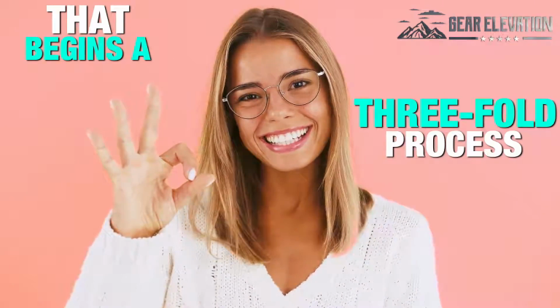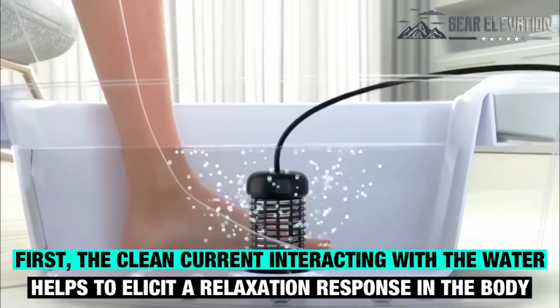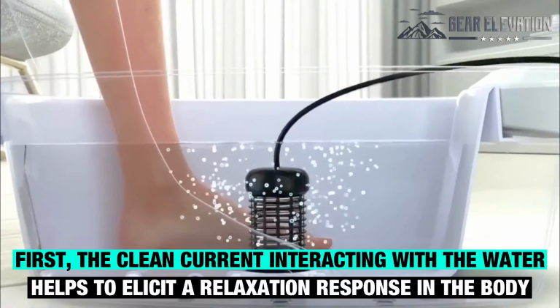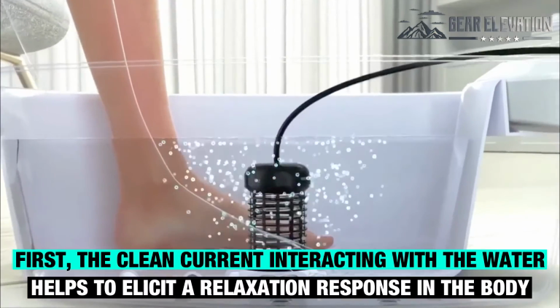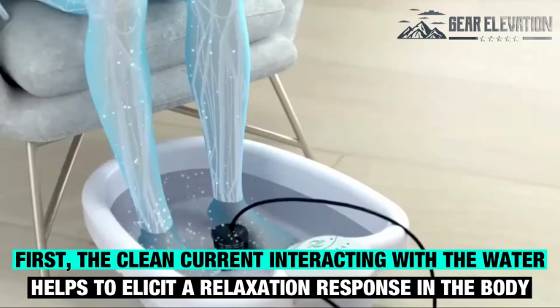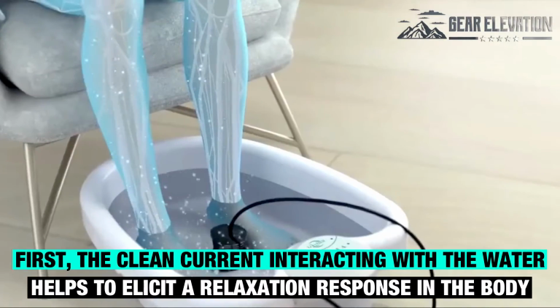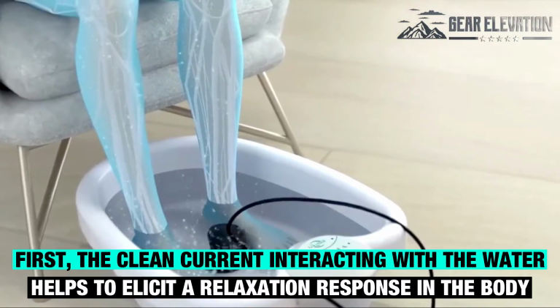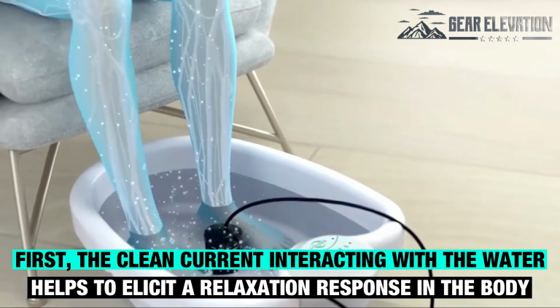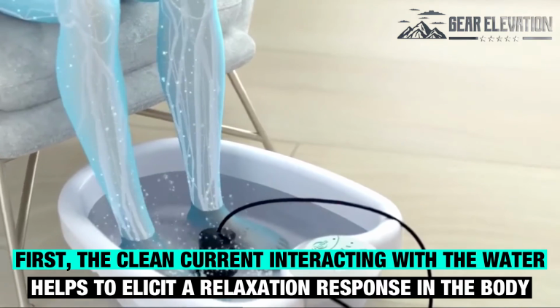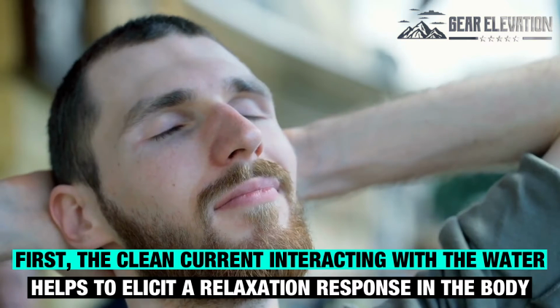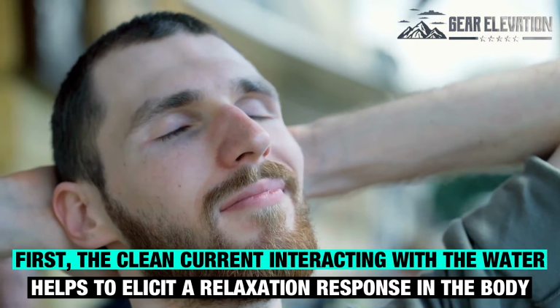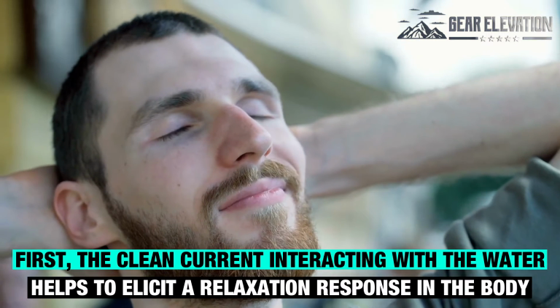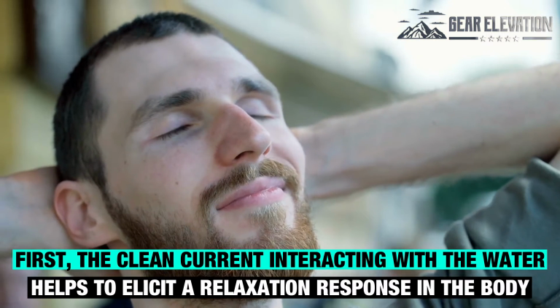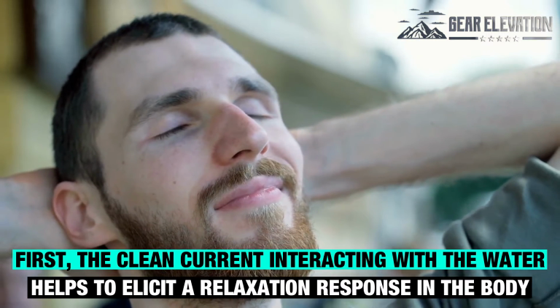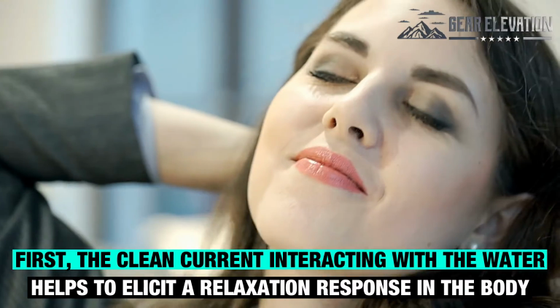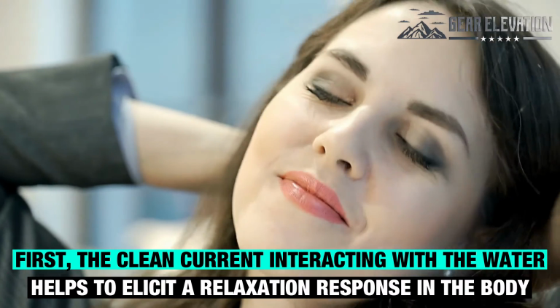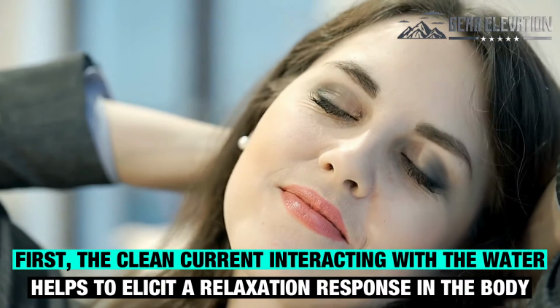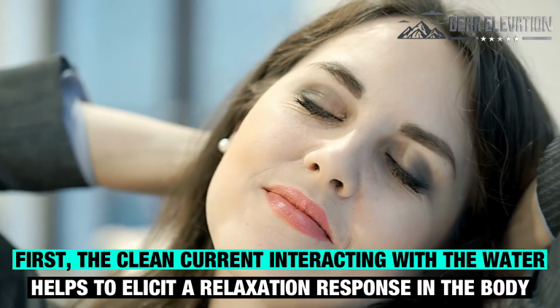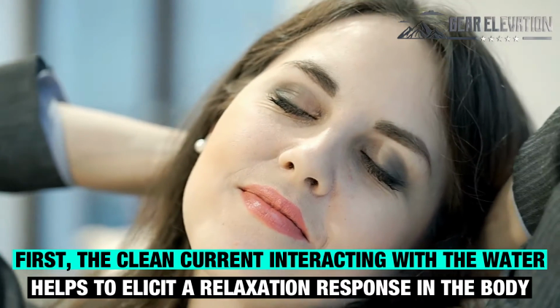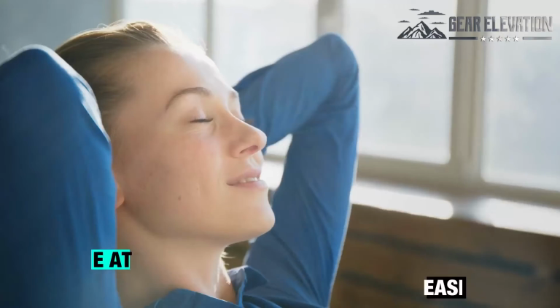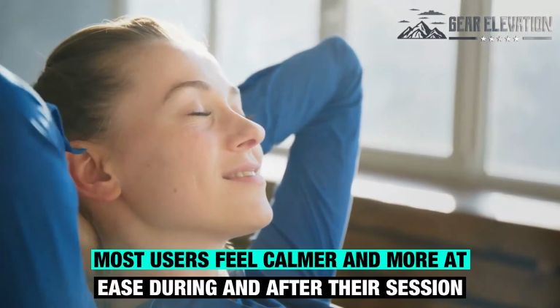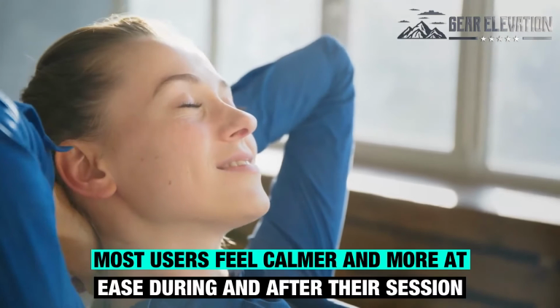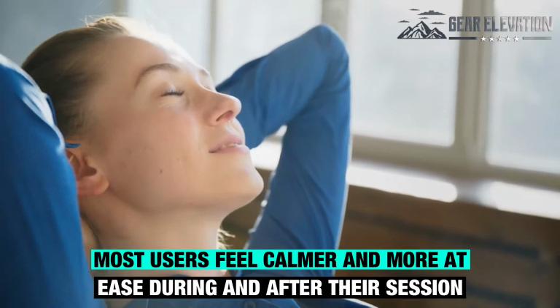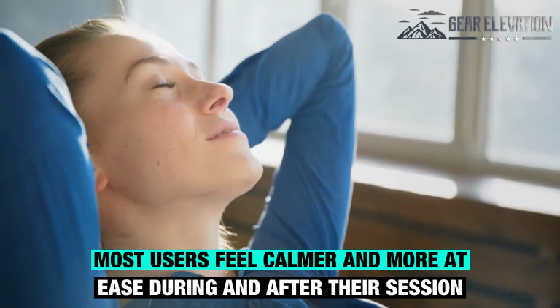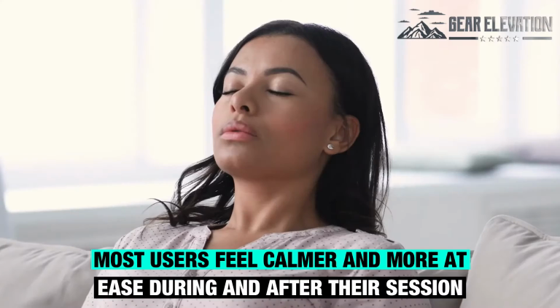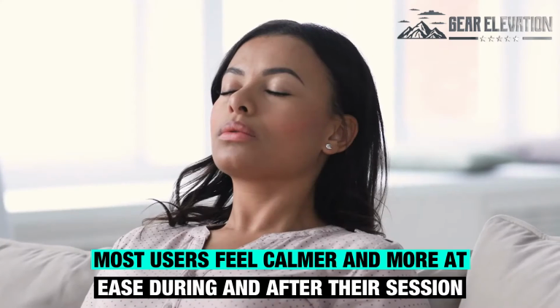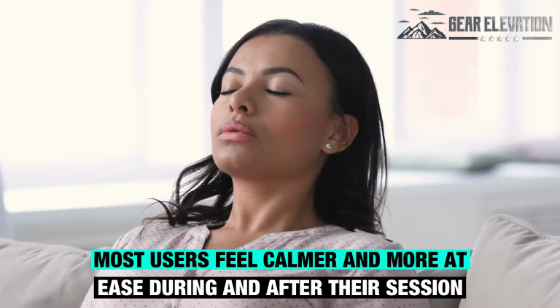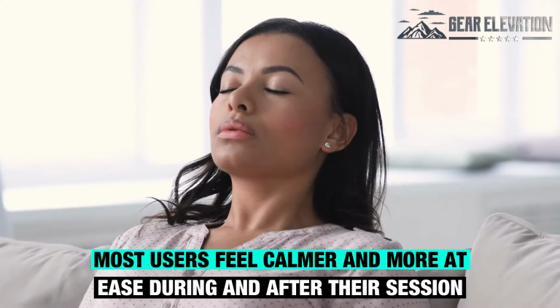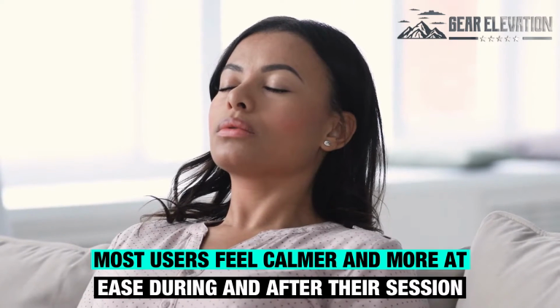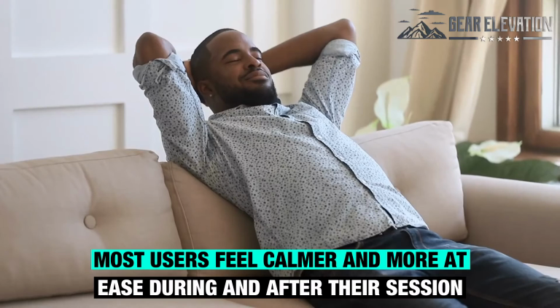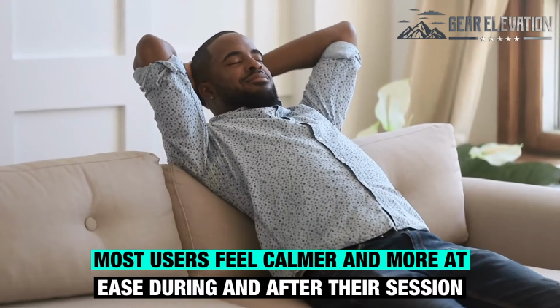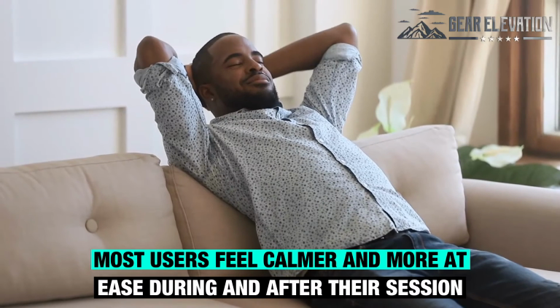First, the clean current interacting with the water helps to elicit a relaxation response in the body. Most users feel calmer and more at ease during and after their session.